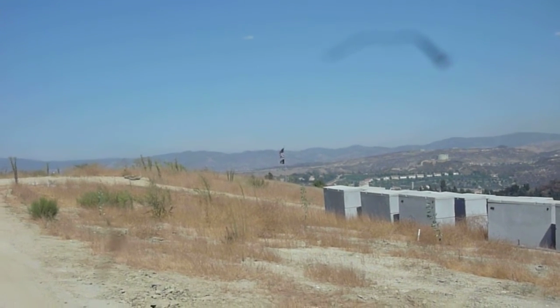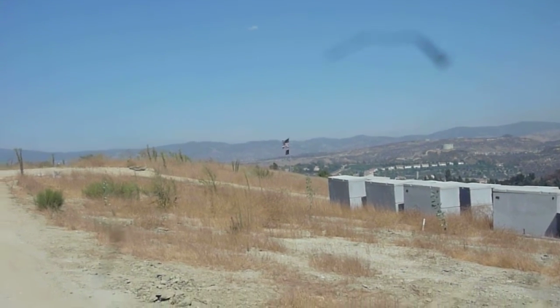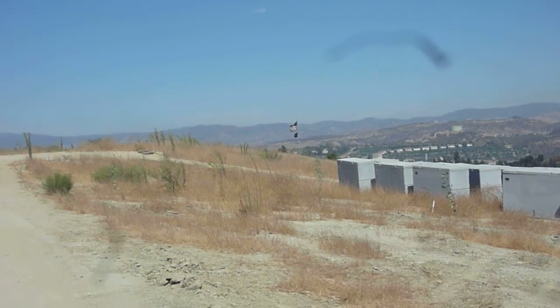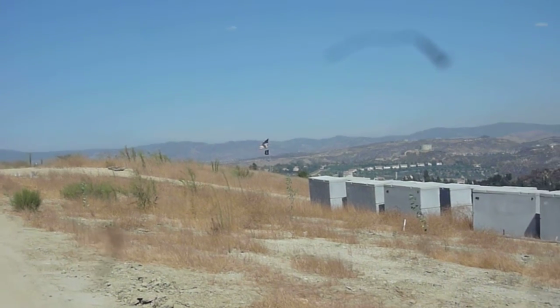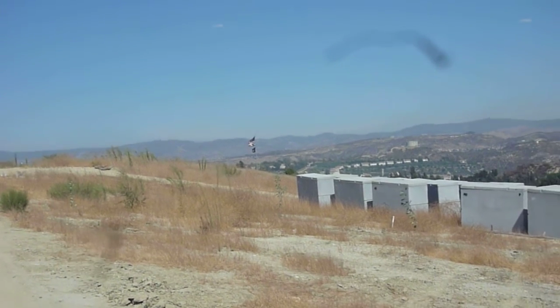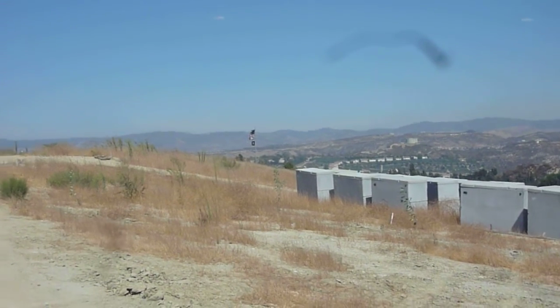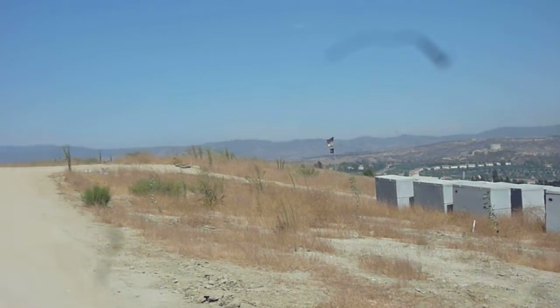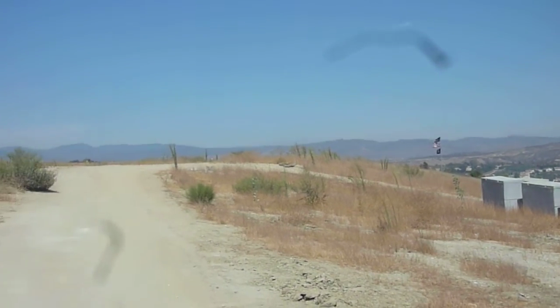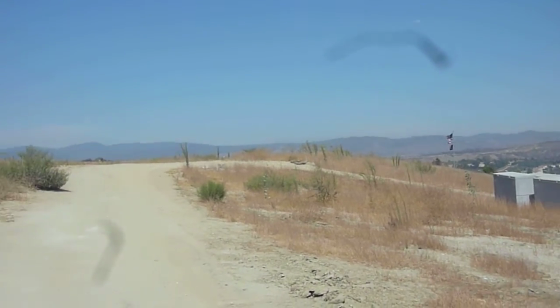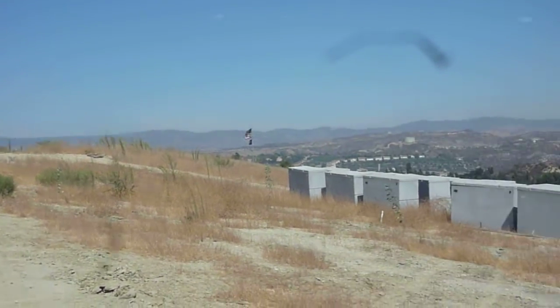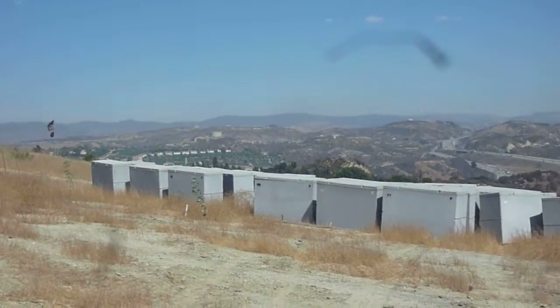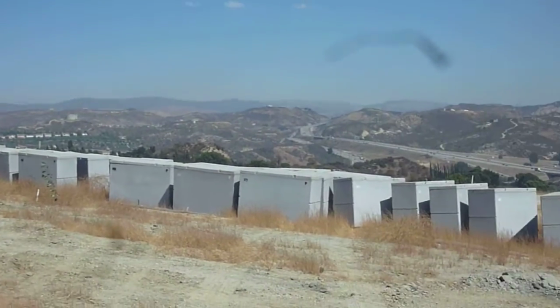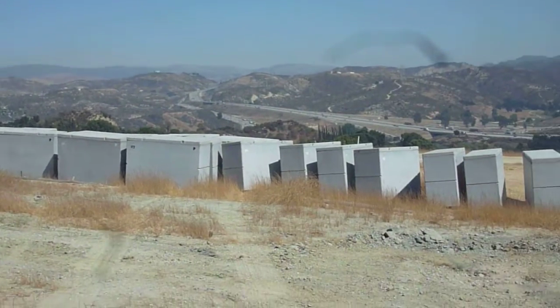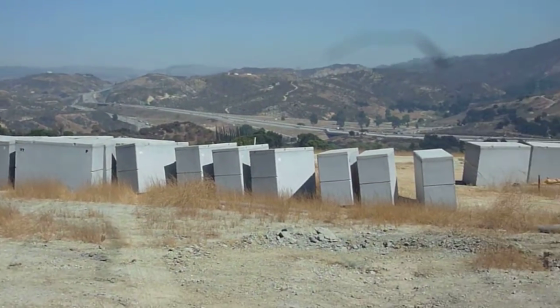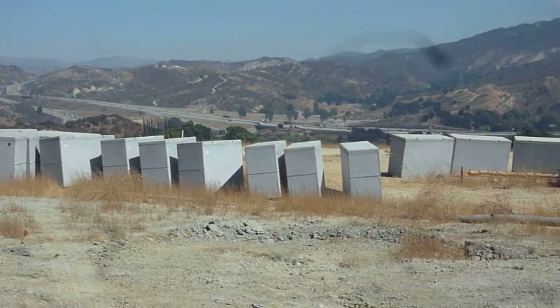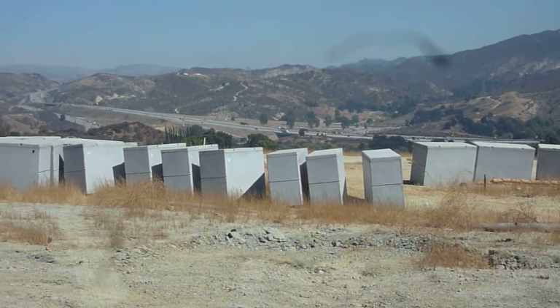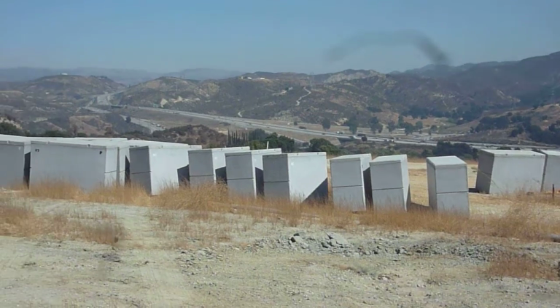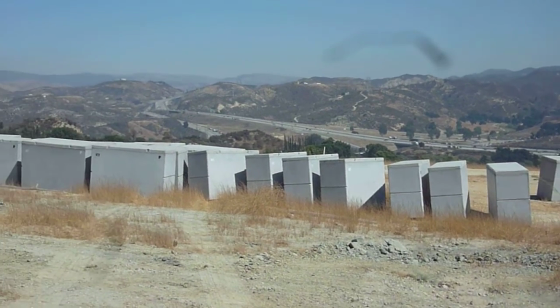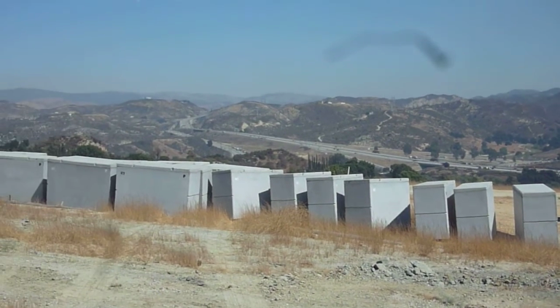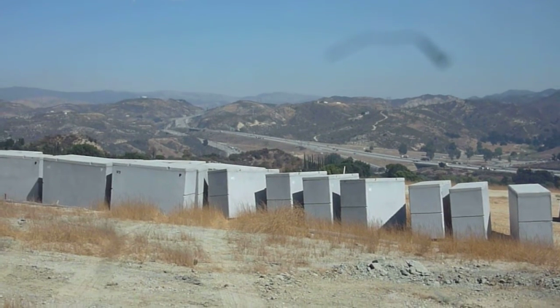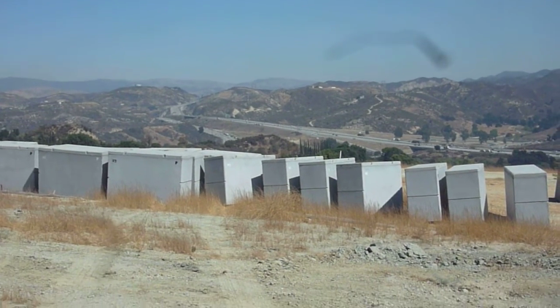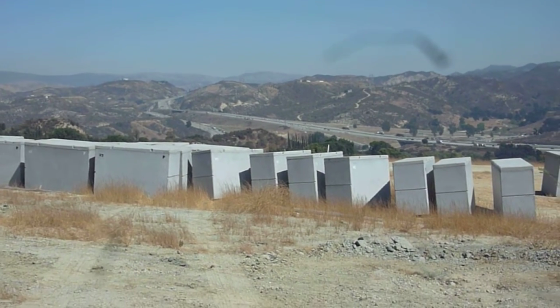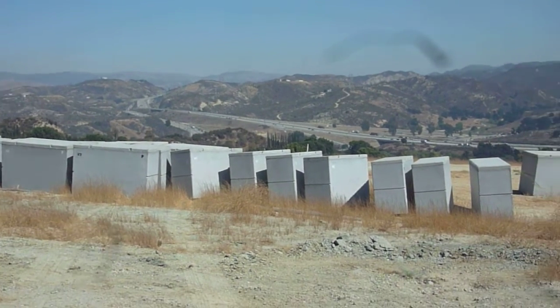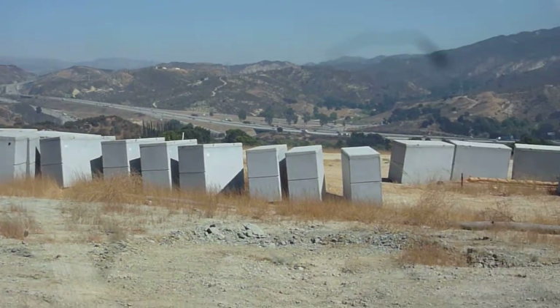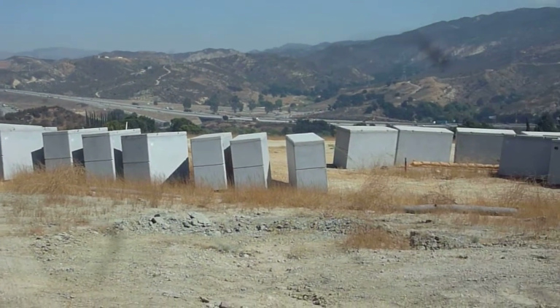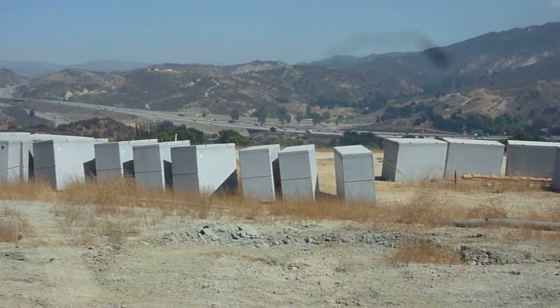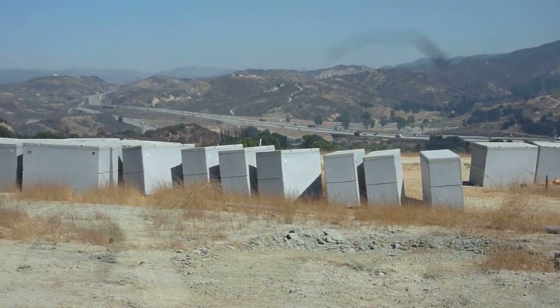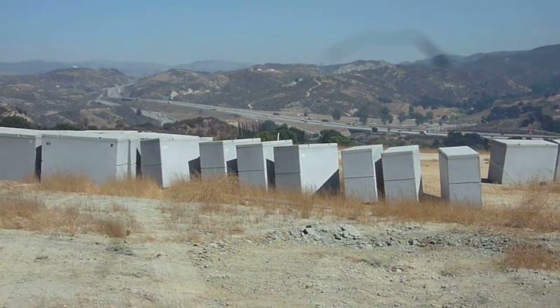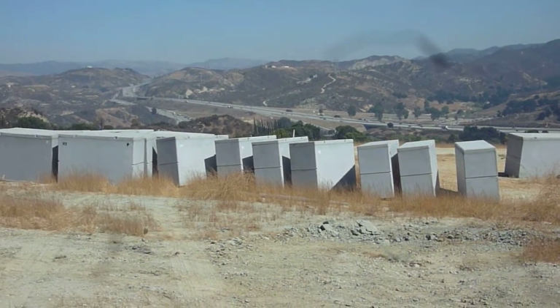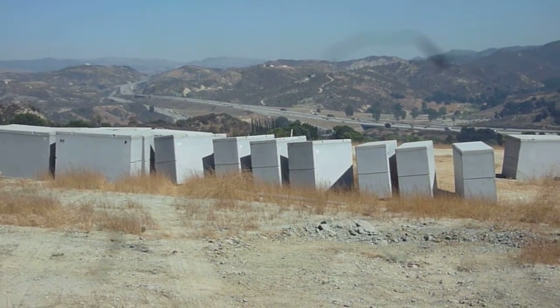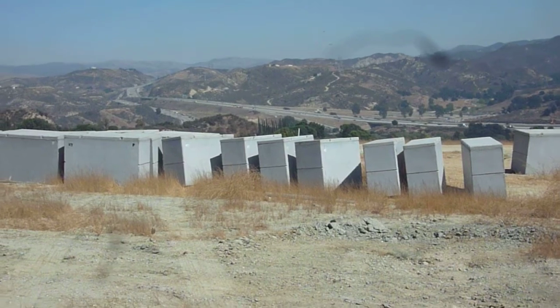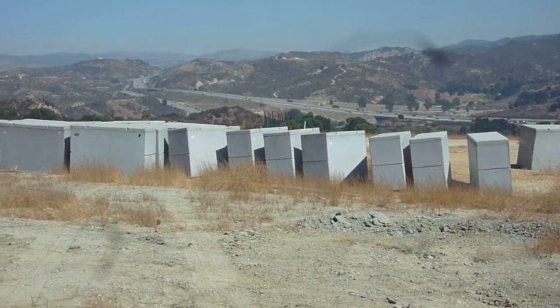Oh, then what is this? If that's the cemetery, then what's in these? This is overflow, you know. I guess it's like, we'll get to it when we get to it.